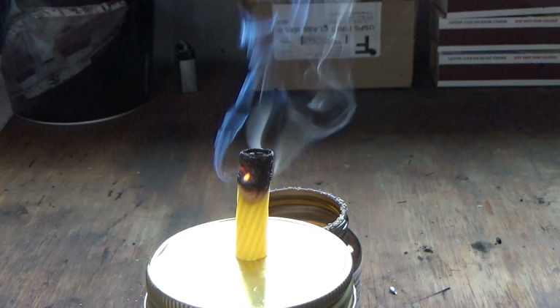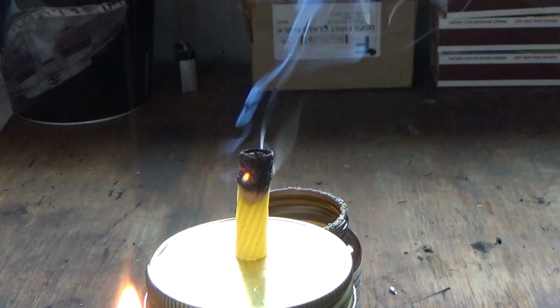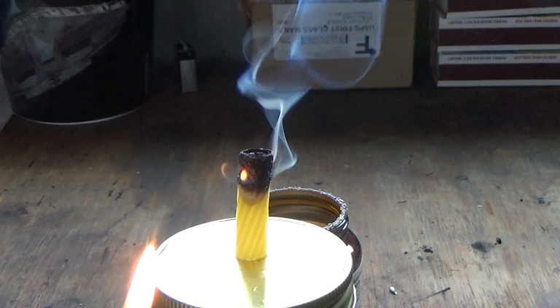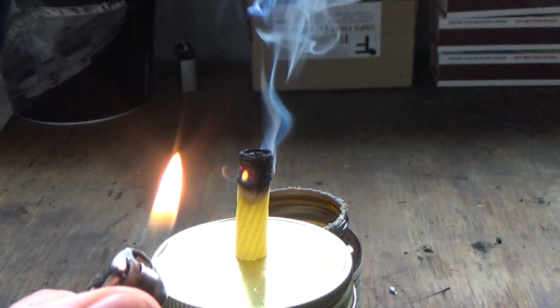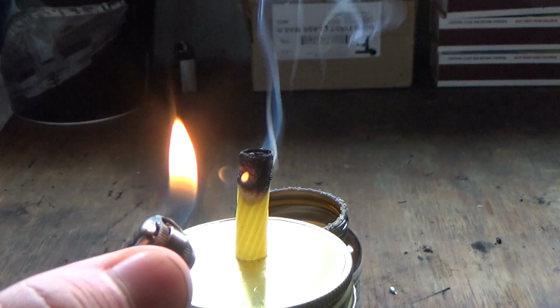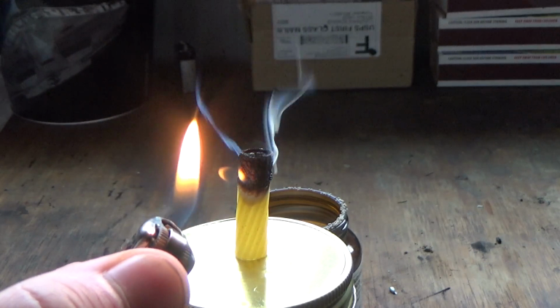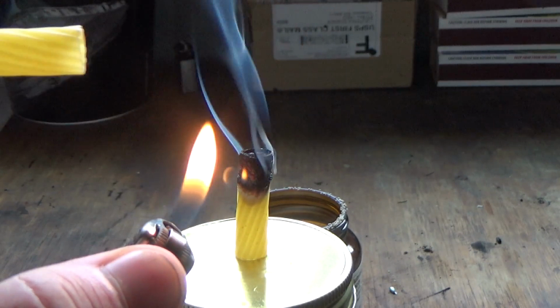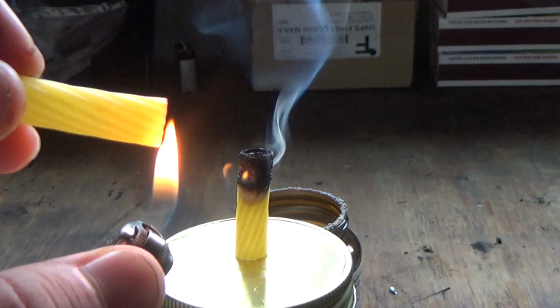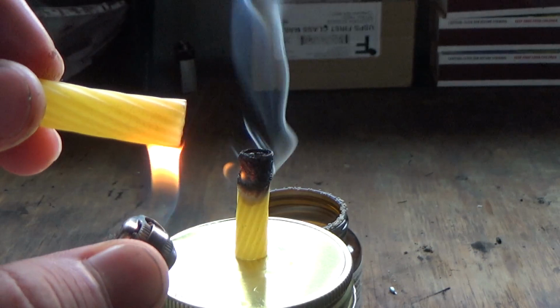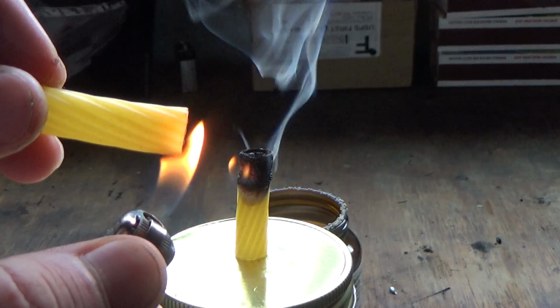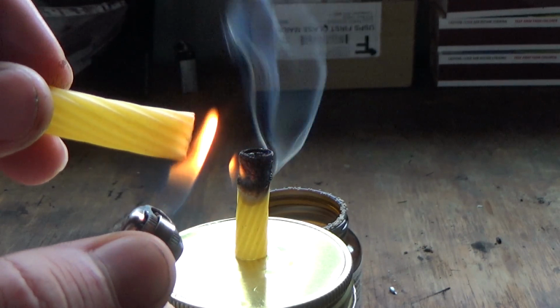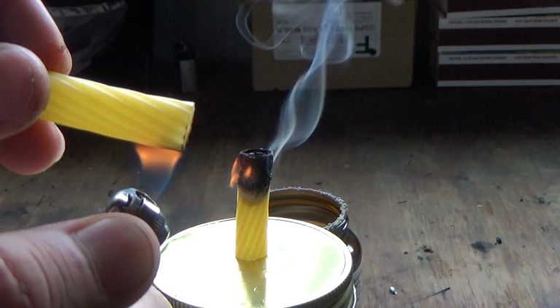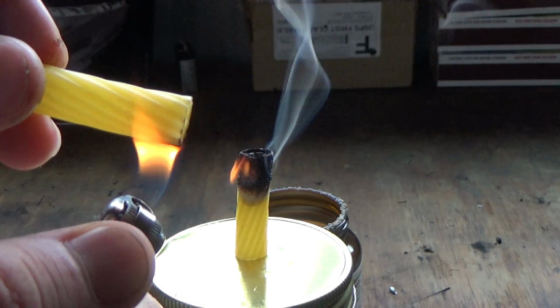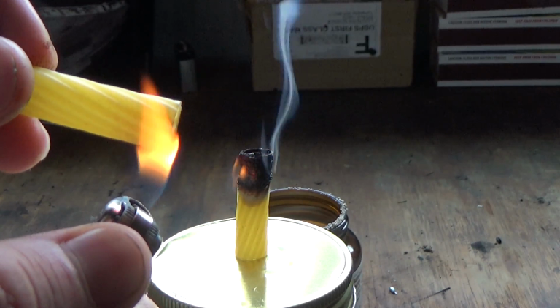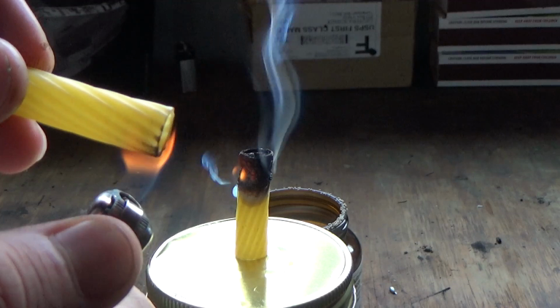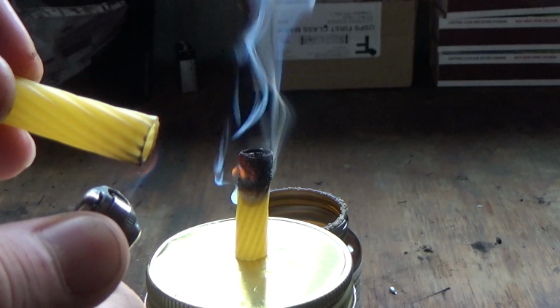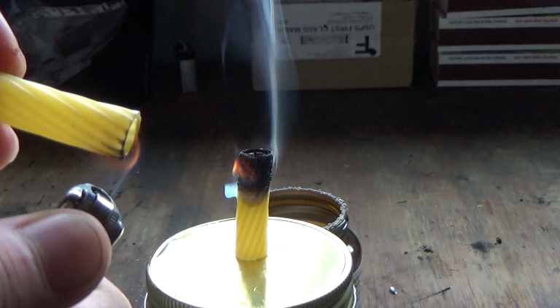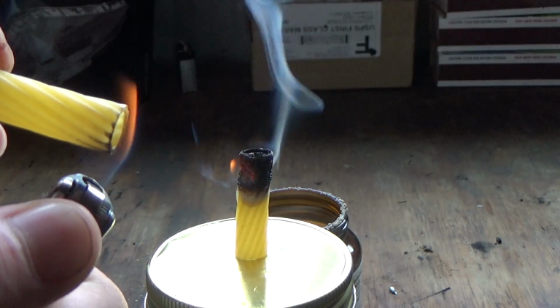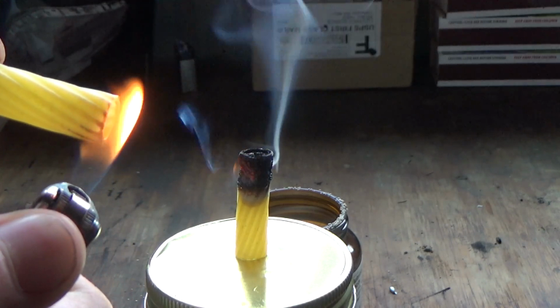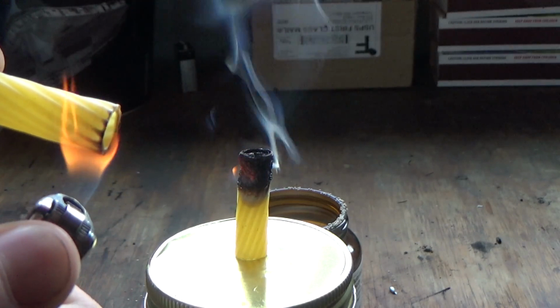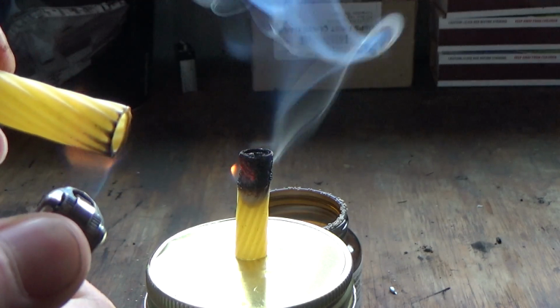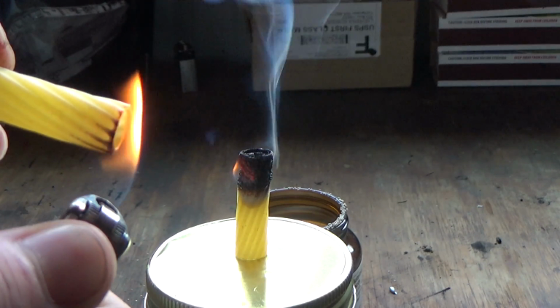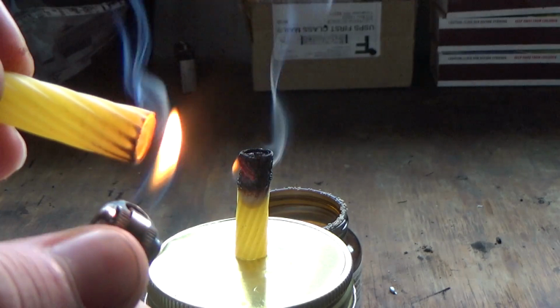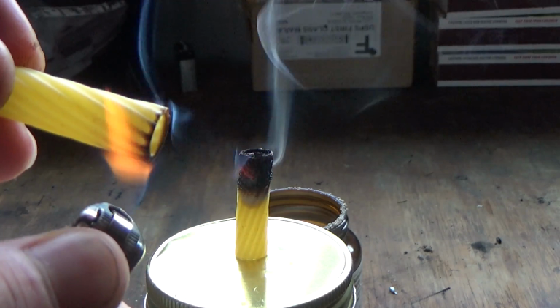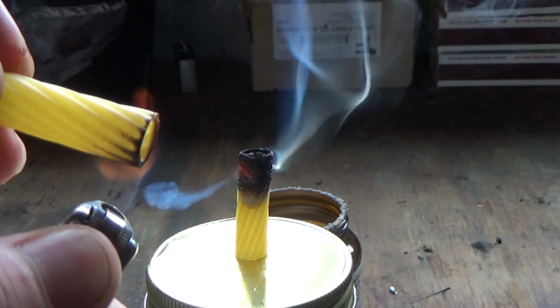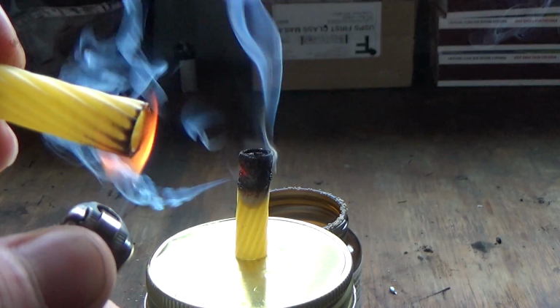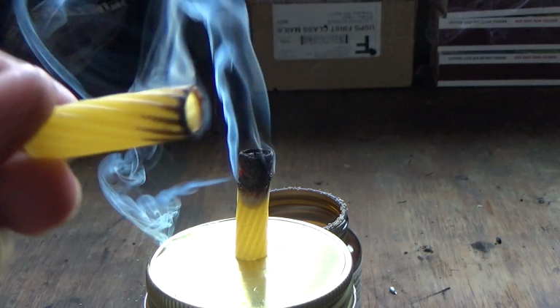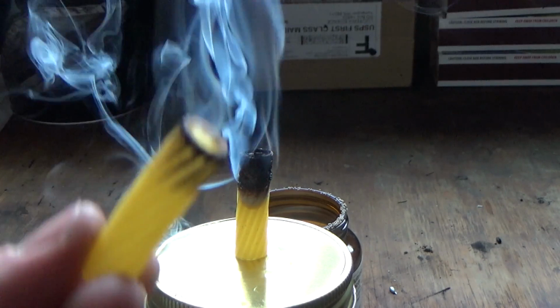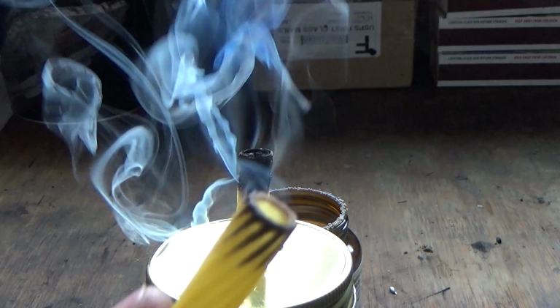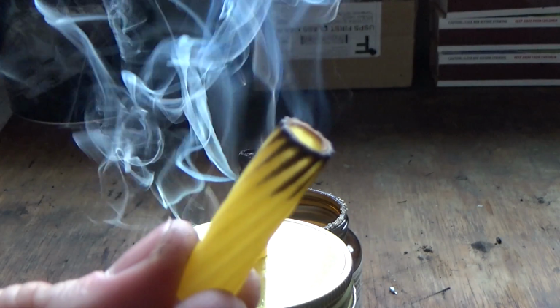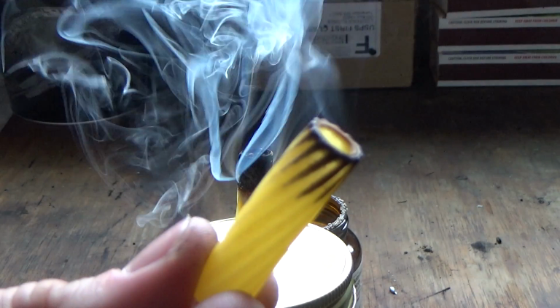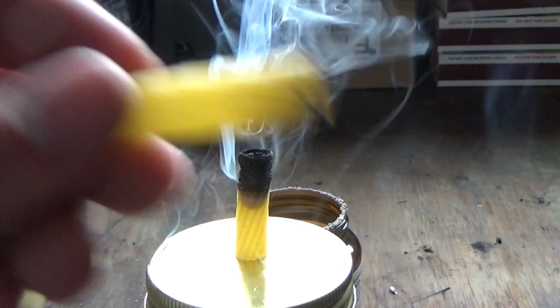If I grab a piece of pasta and try to light it with this lighter, as you can see, it is pretty hard to ignite. Even when I hold the flame for this long, the pasta just doesn't burn.